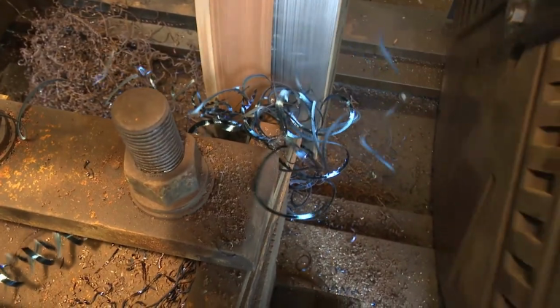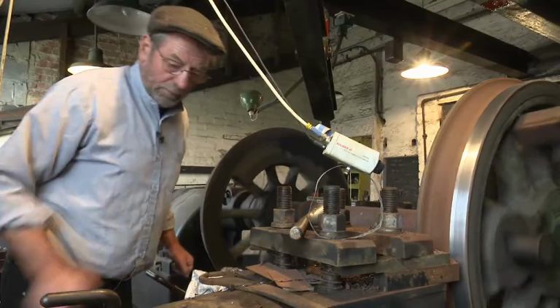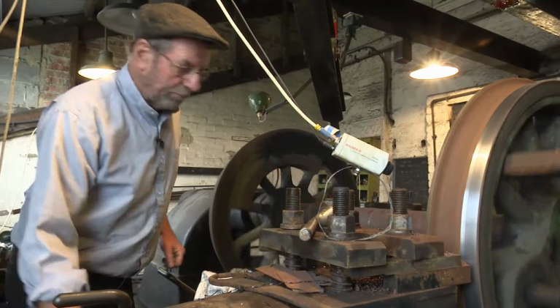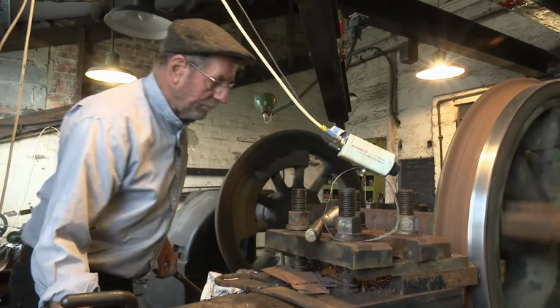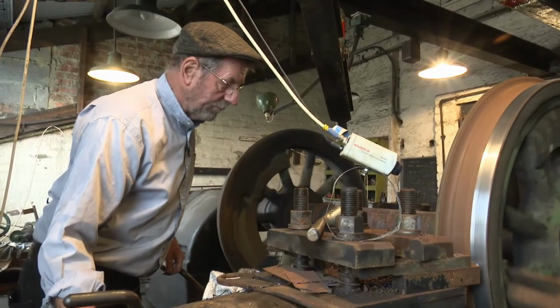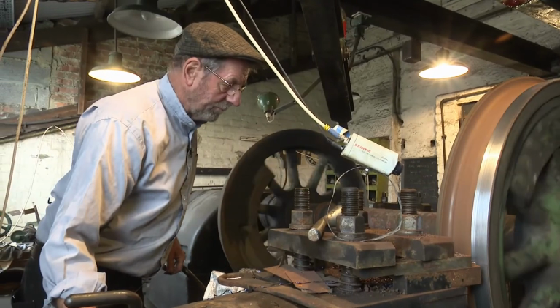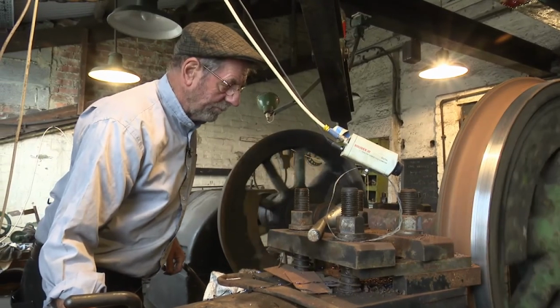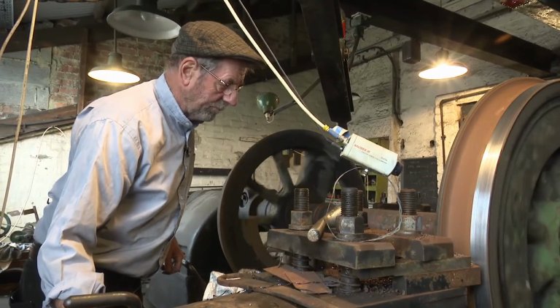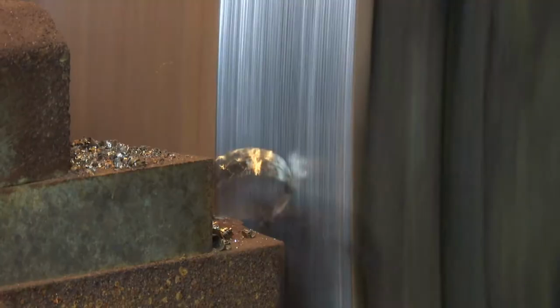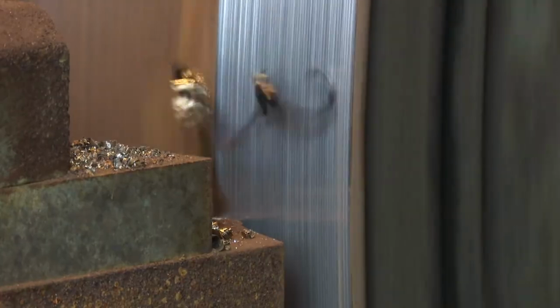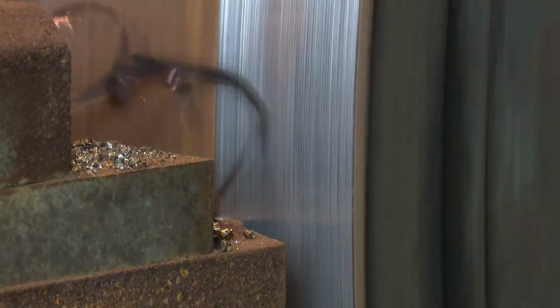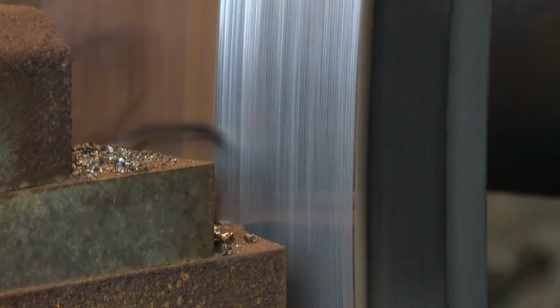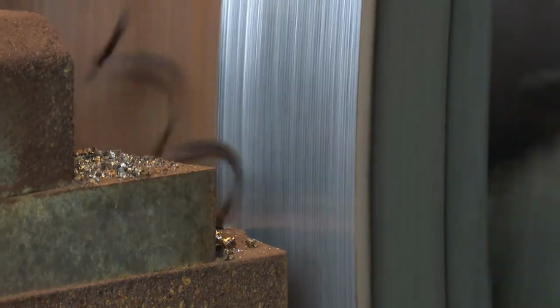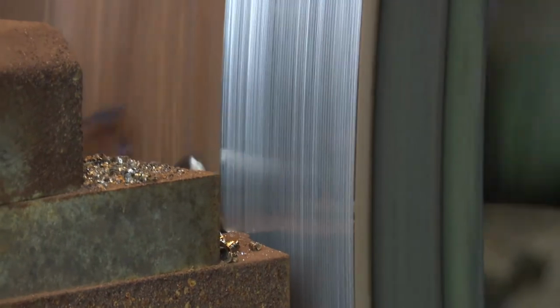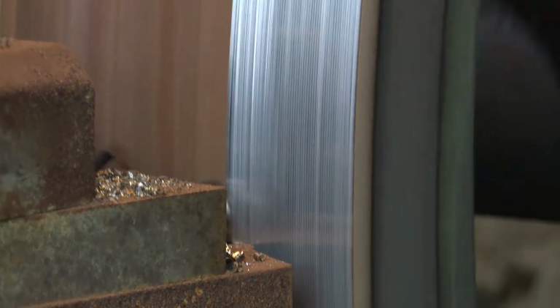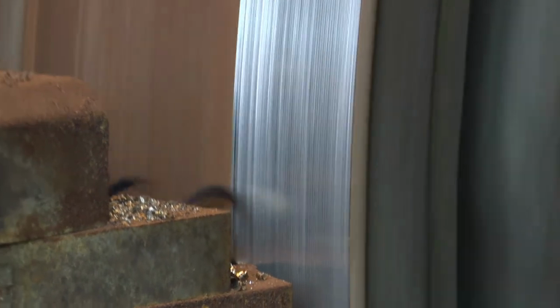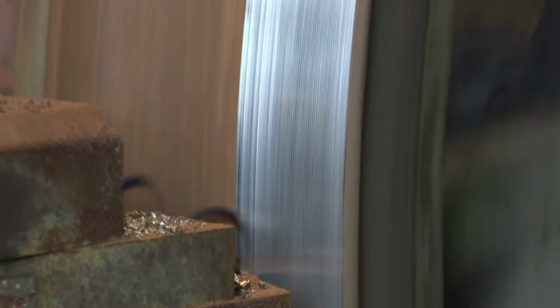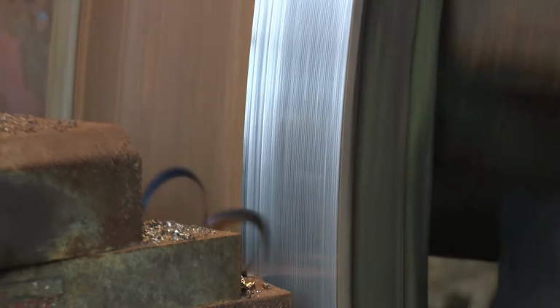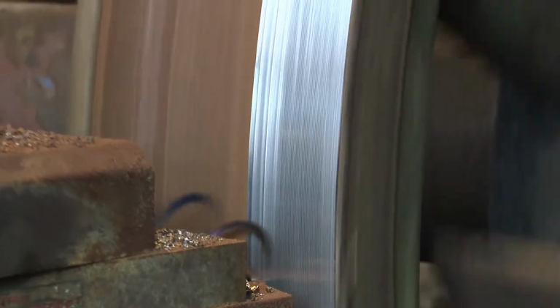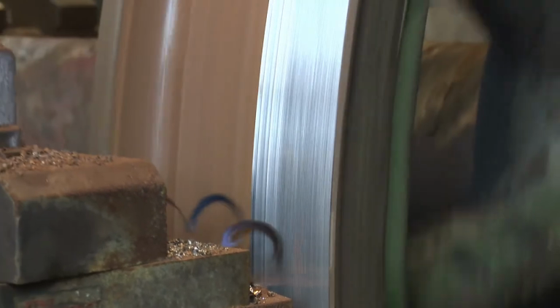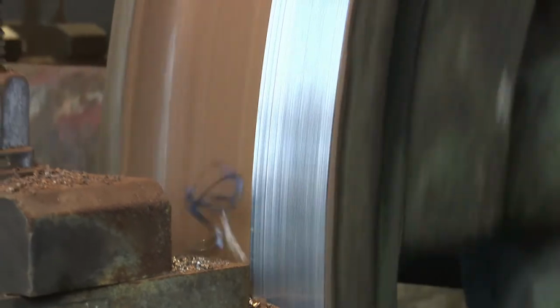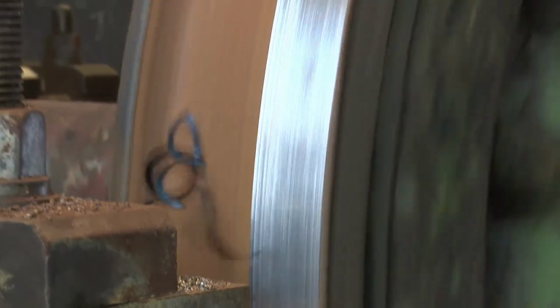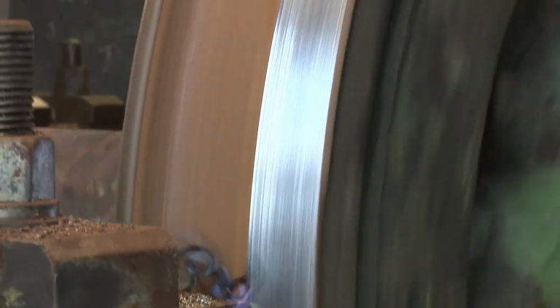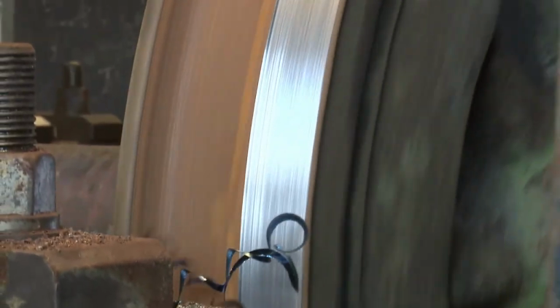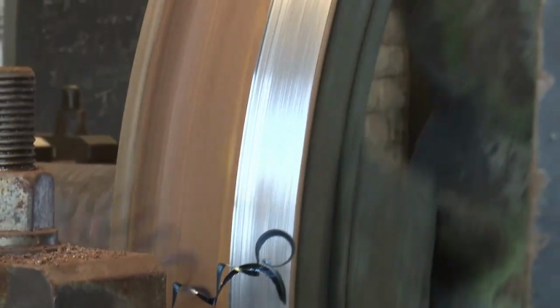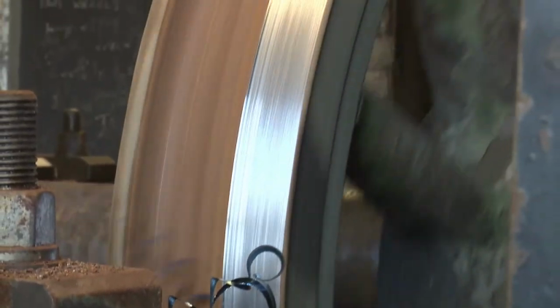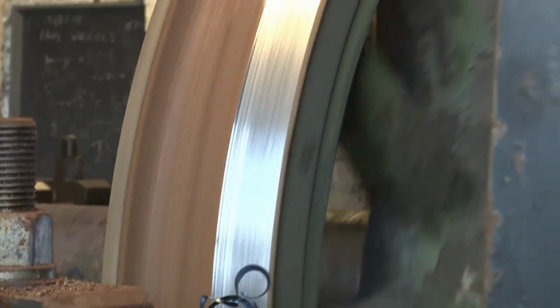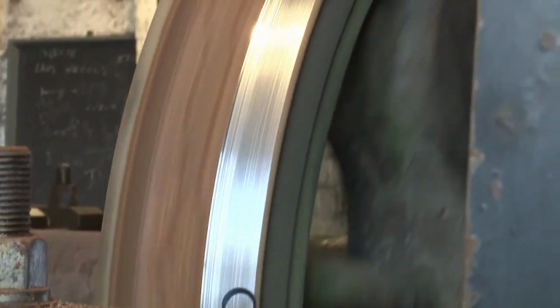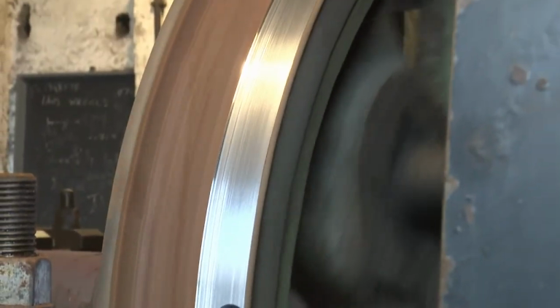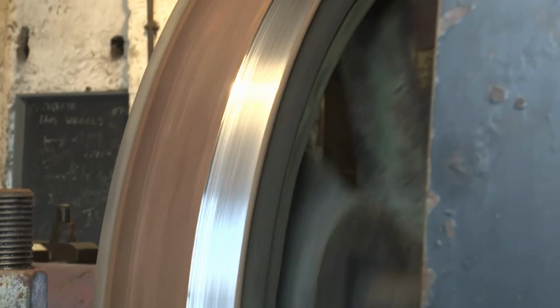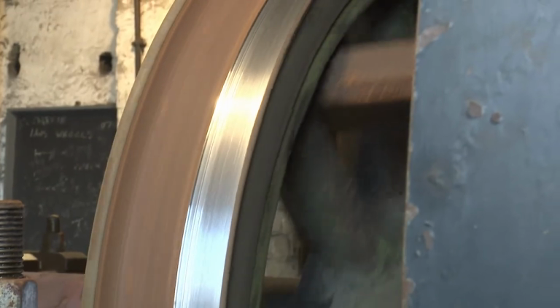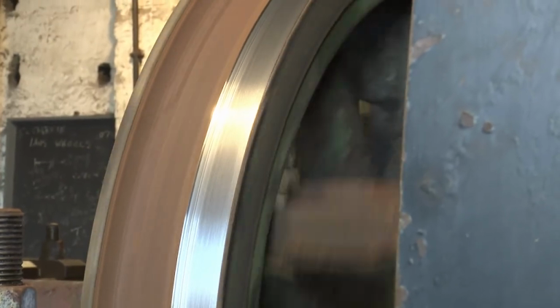These tyres are made of steel — they're old steel — and they do wear down every time the wheel goes along the railway. It's taking metal off all the time, so they need to be reprofiled.